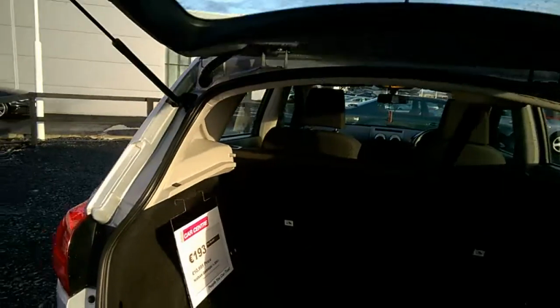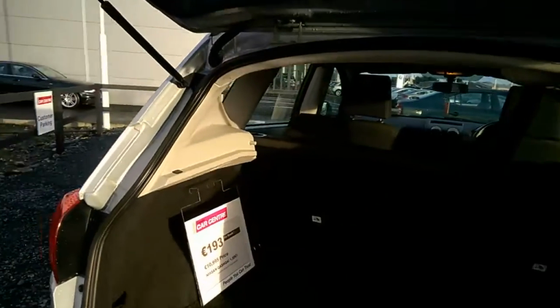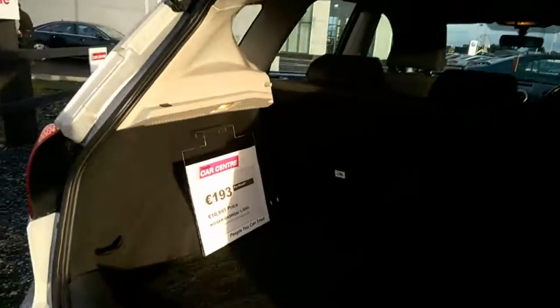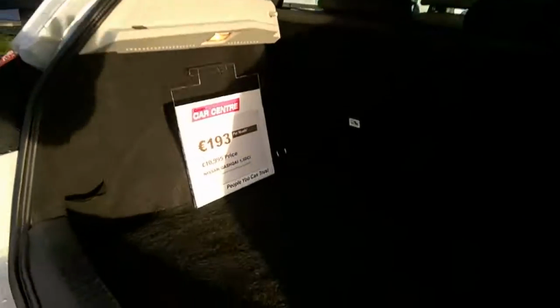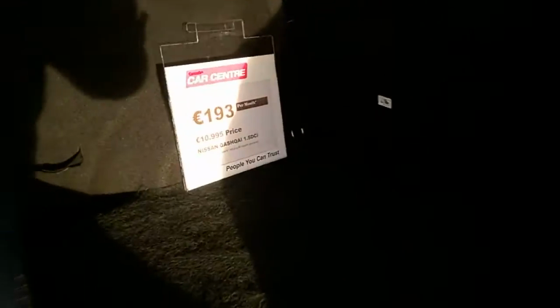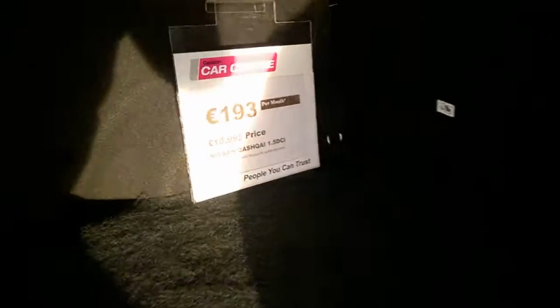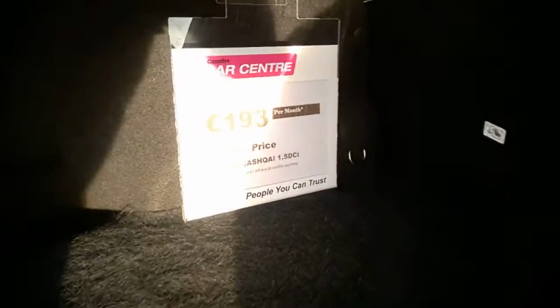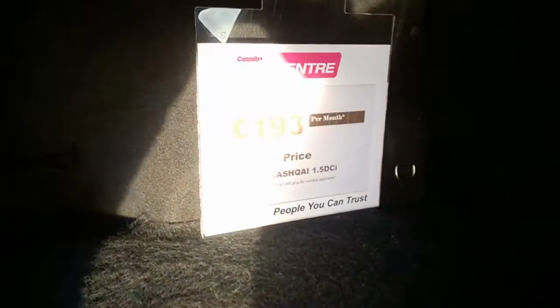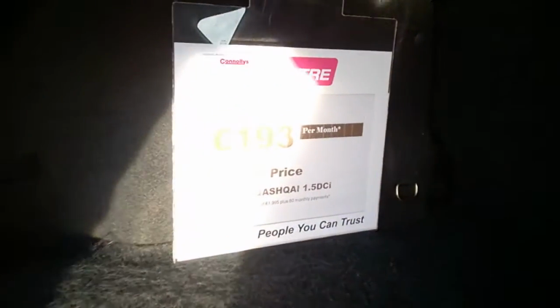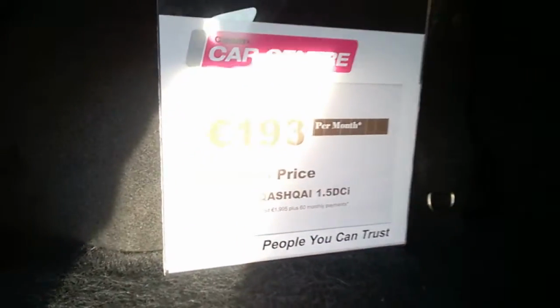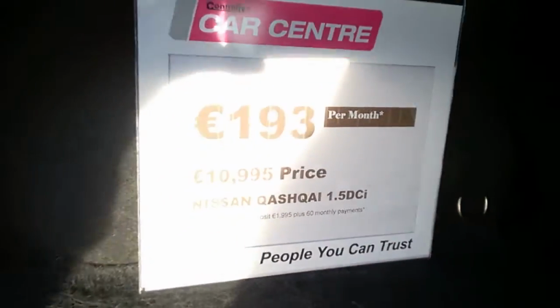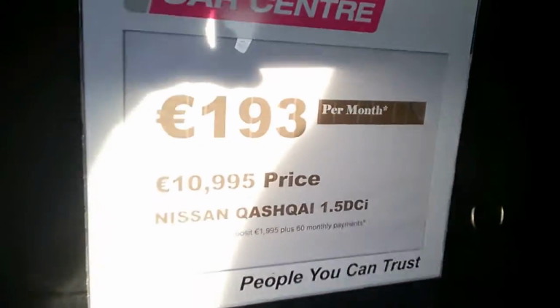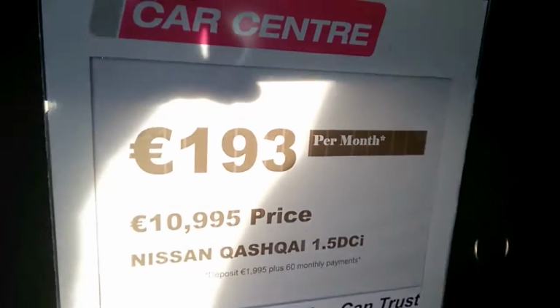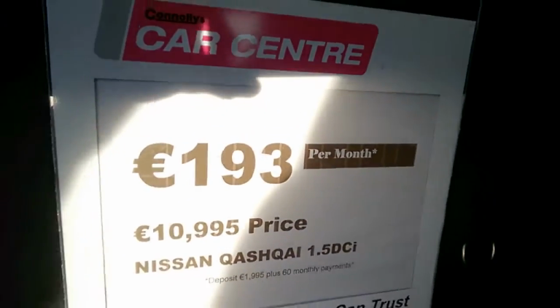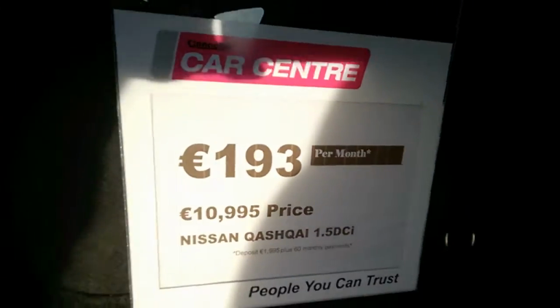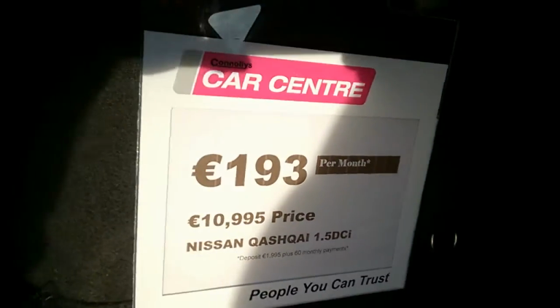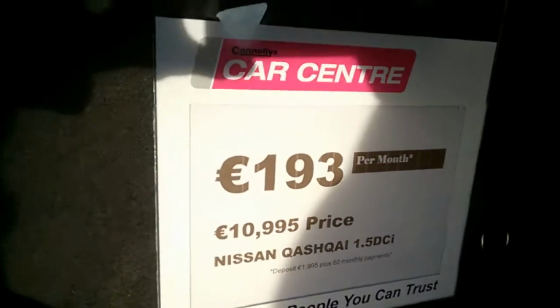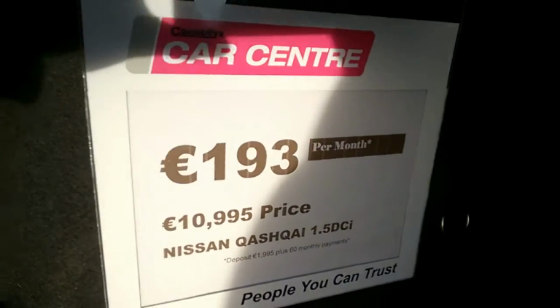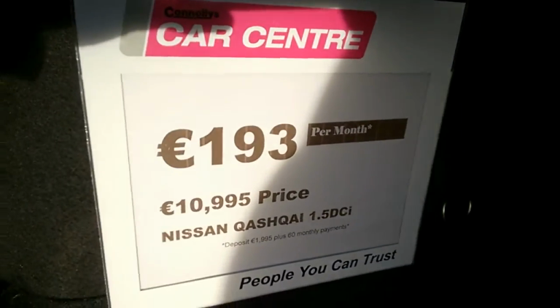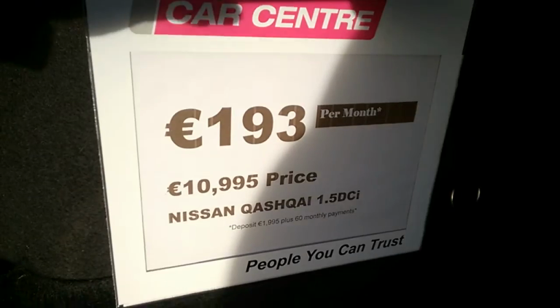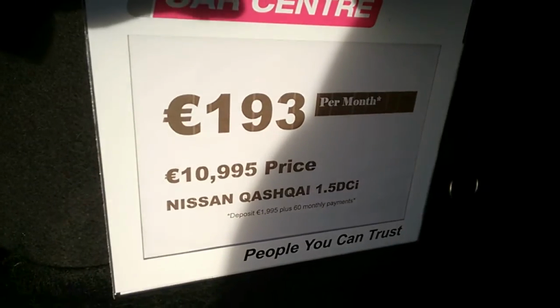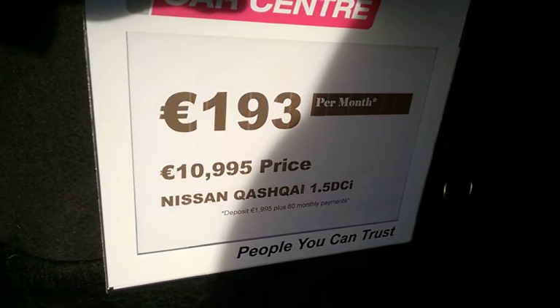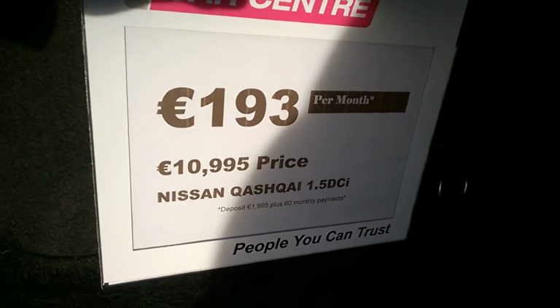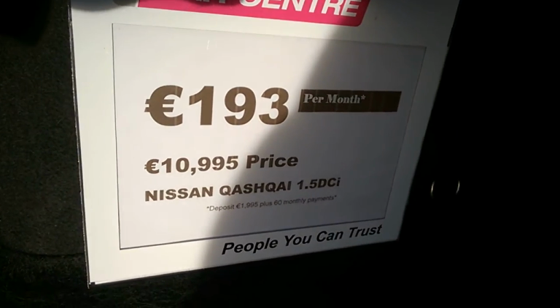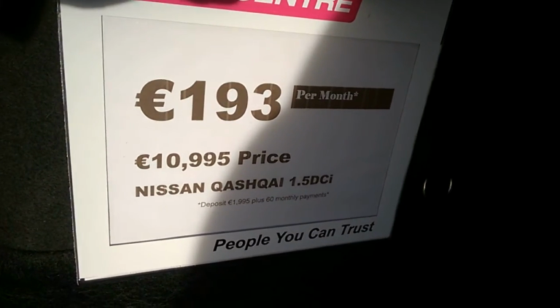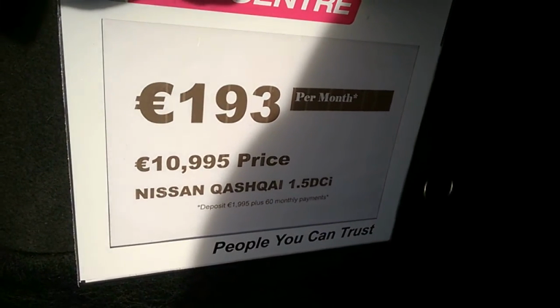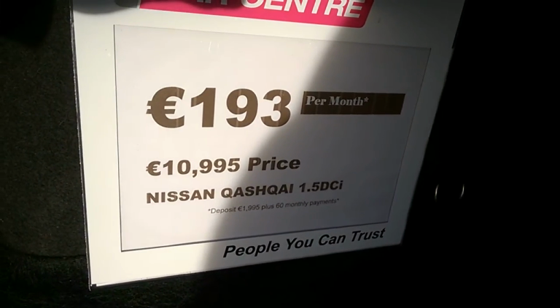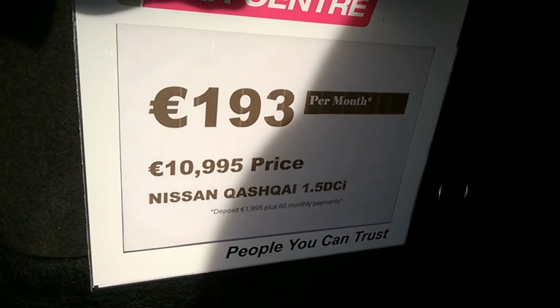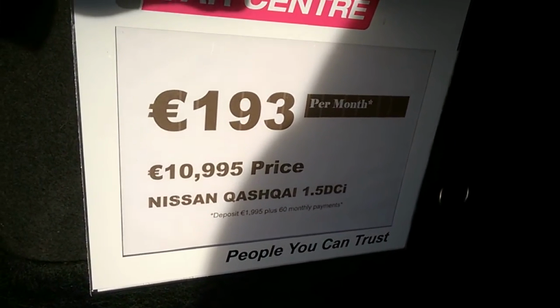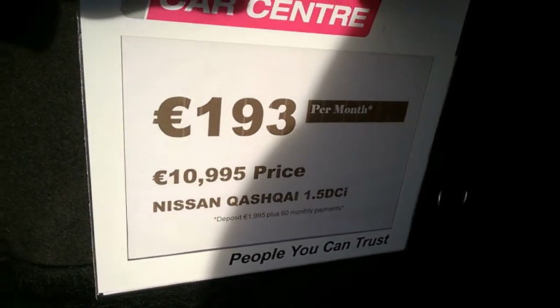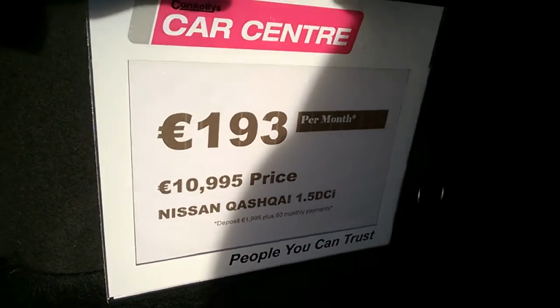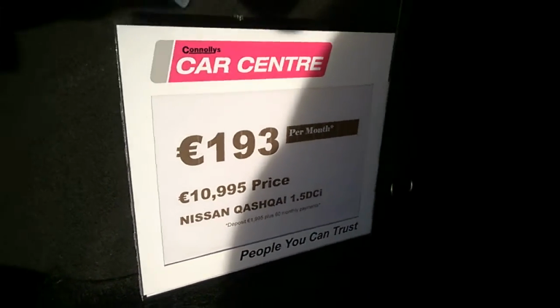To finance this car, you can own it from as little as €193 a month. The car is priced at €10,995.